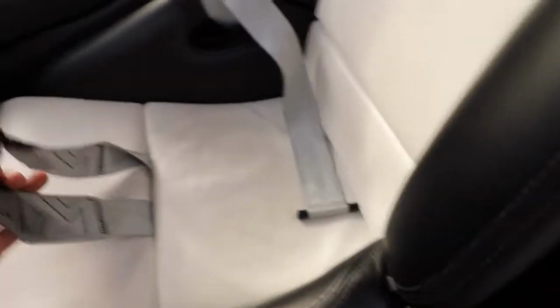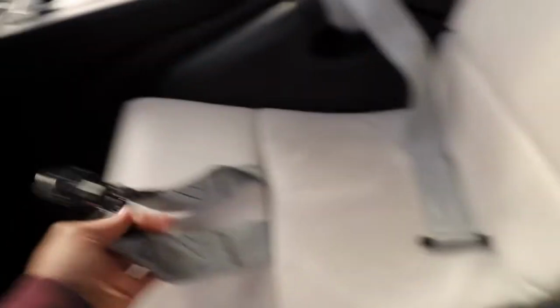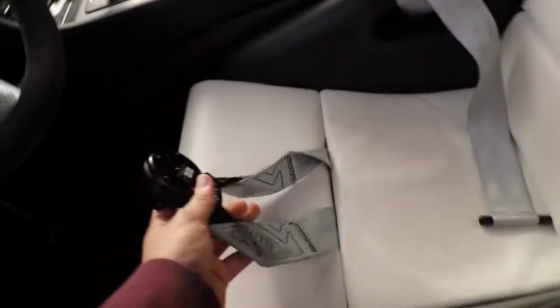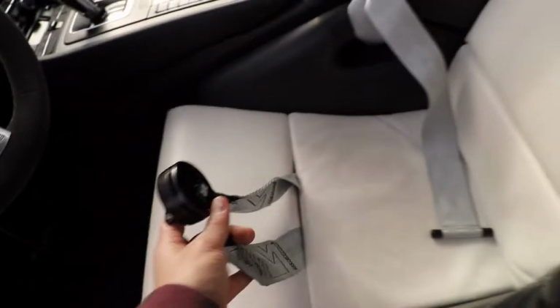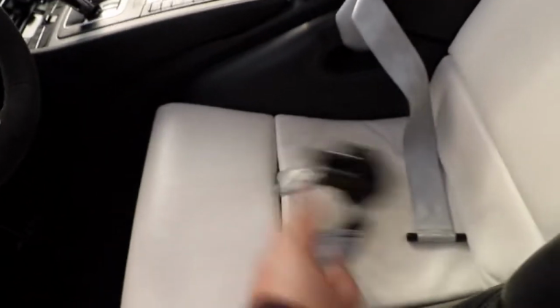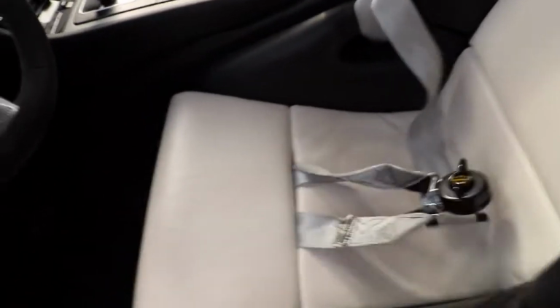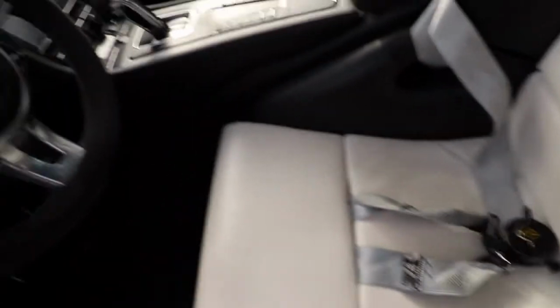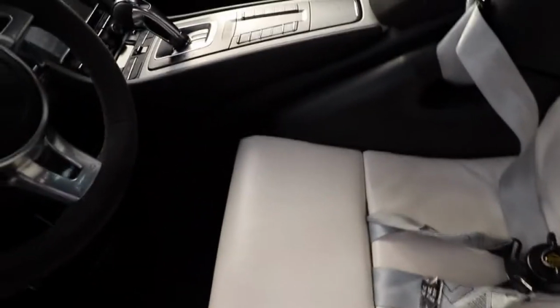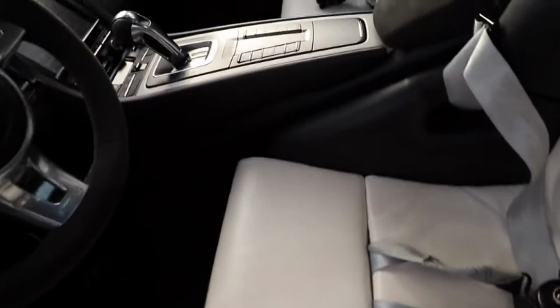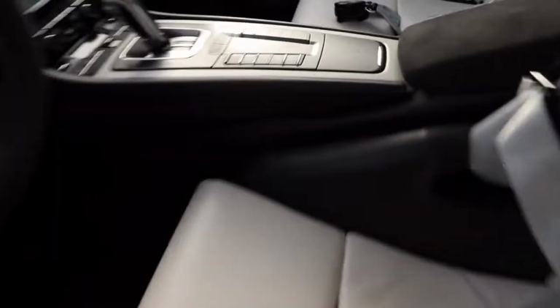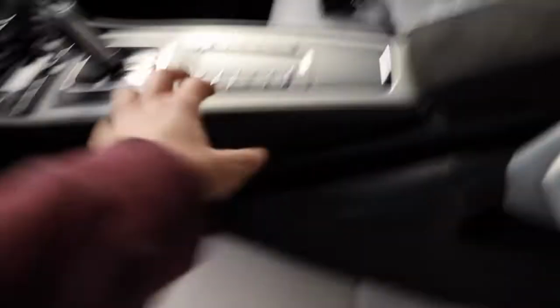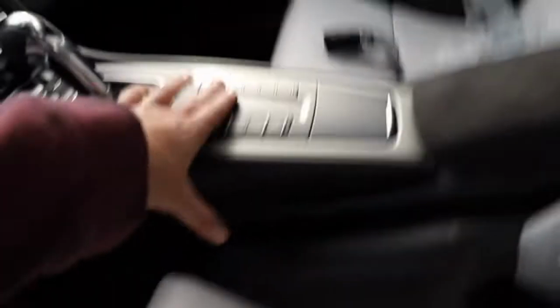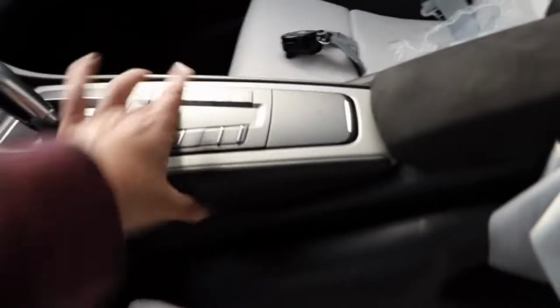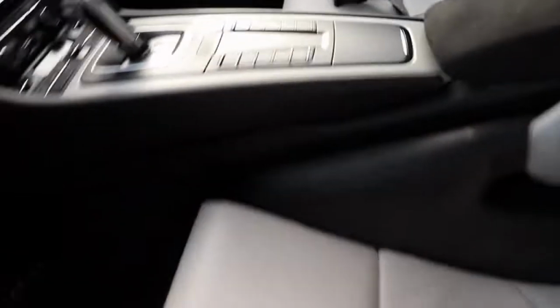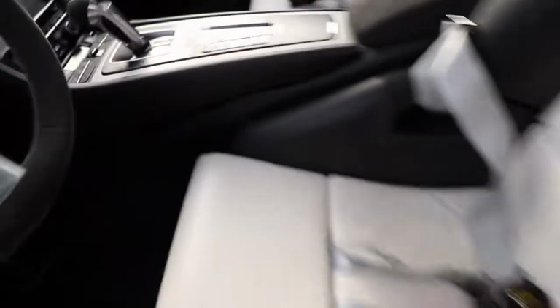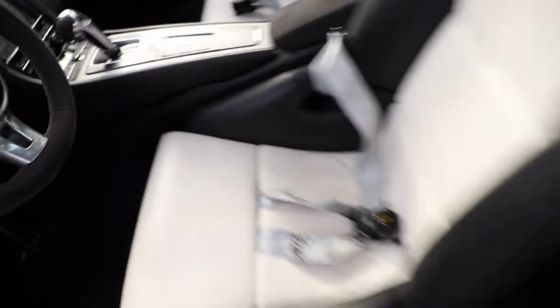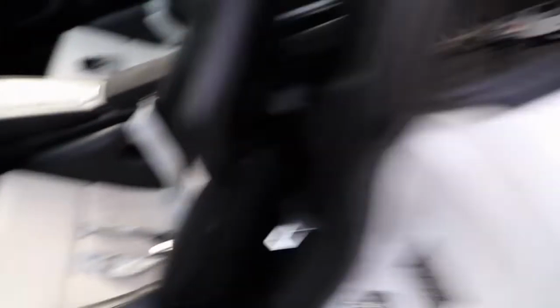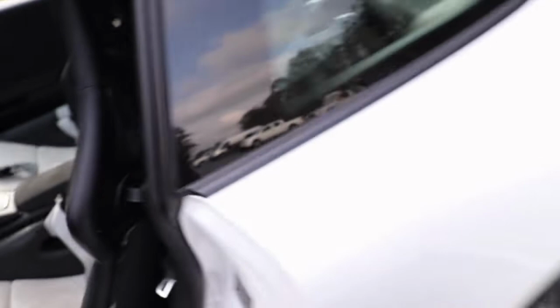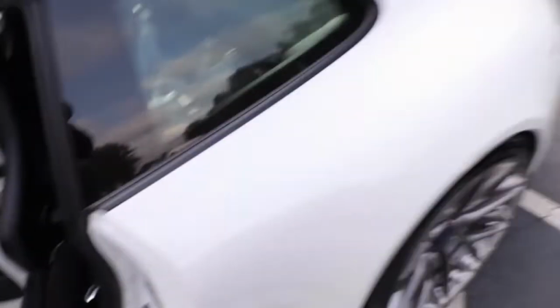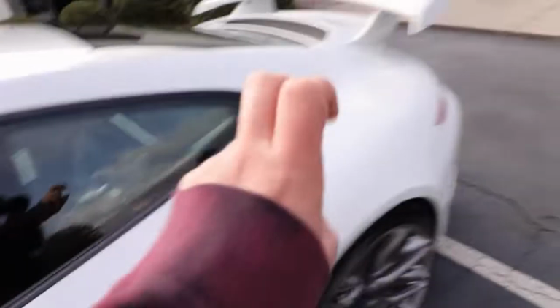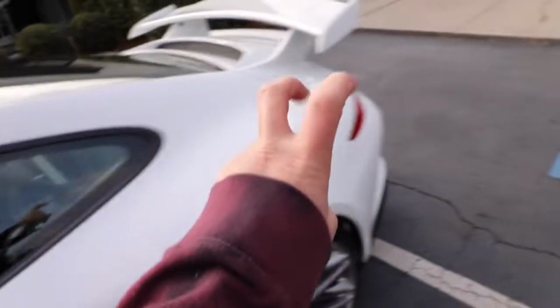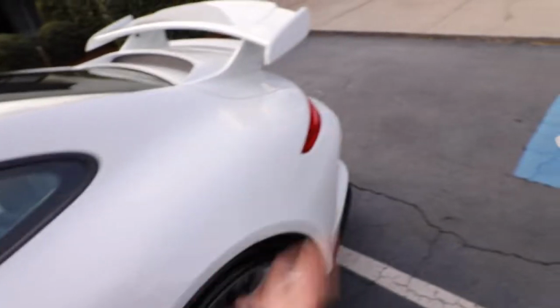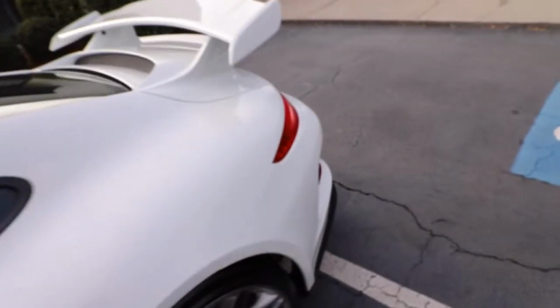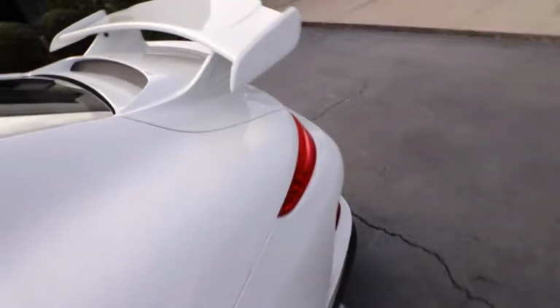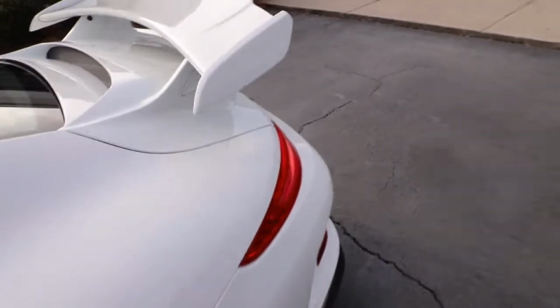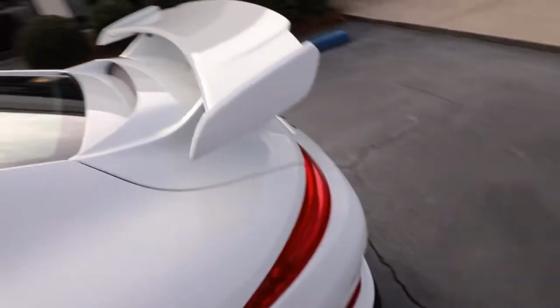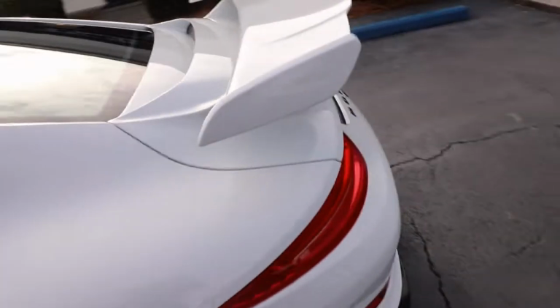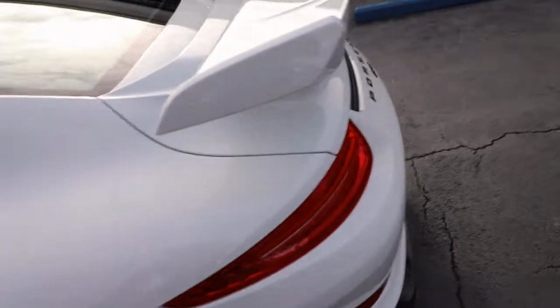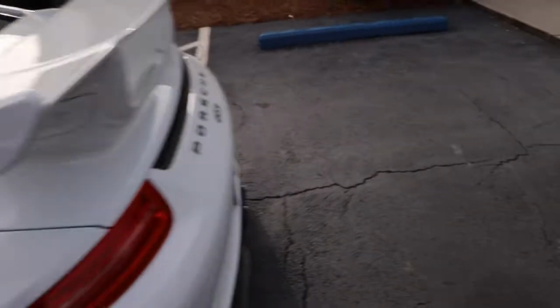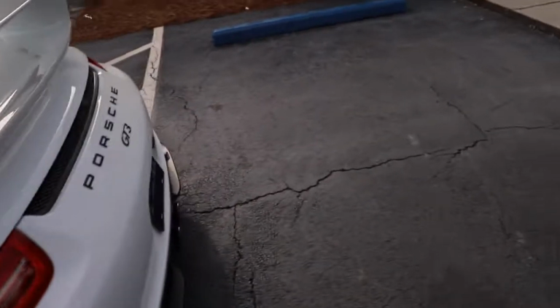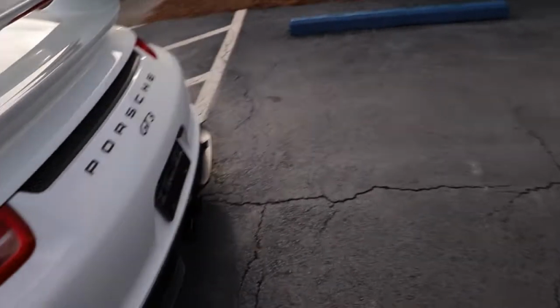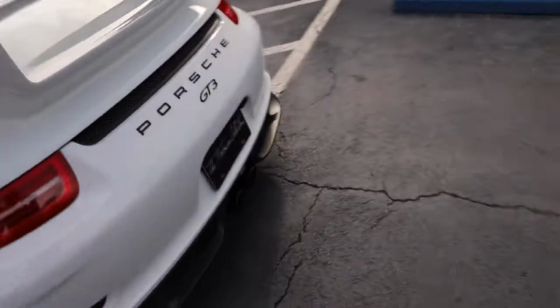We got harness seats too — the five-point harnesses. This is crazy. We've got the exhaust button too. Now it's quiet. This thing is a track beast.